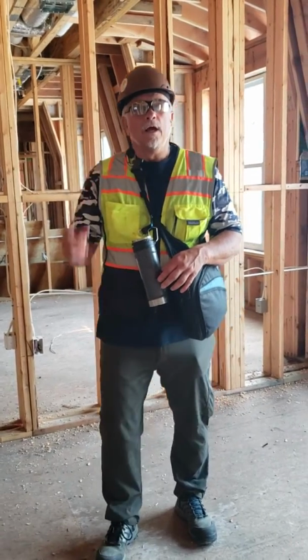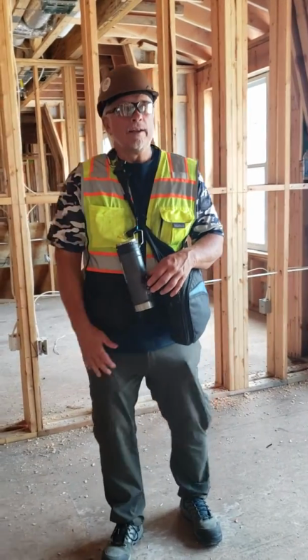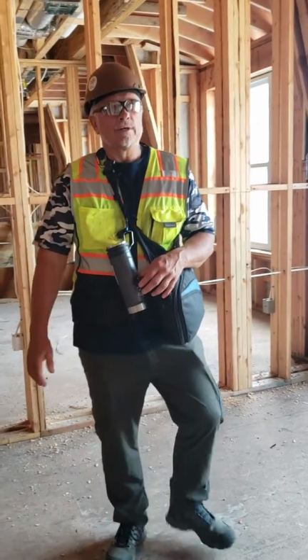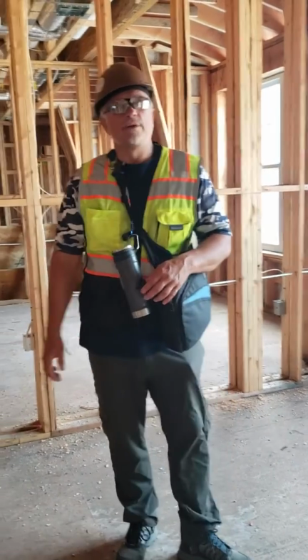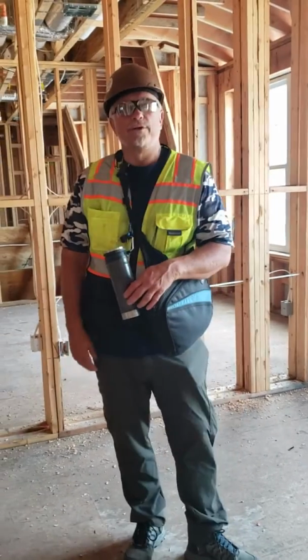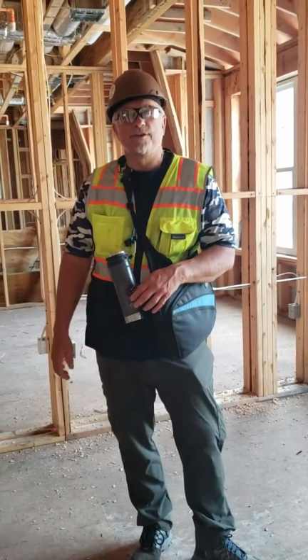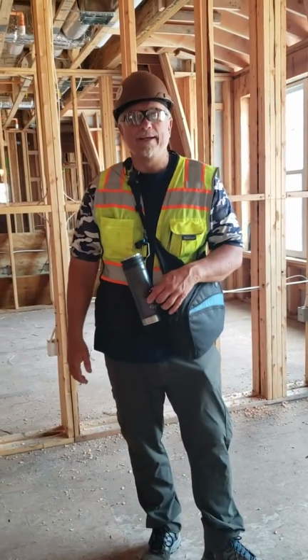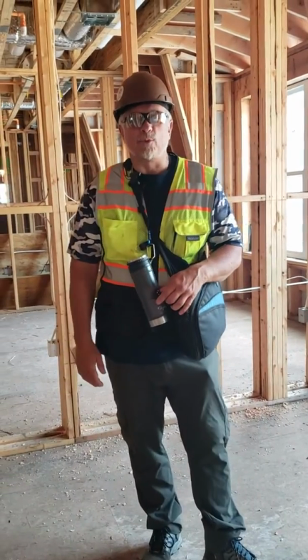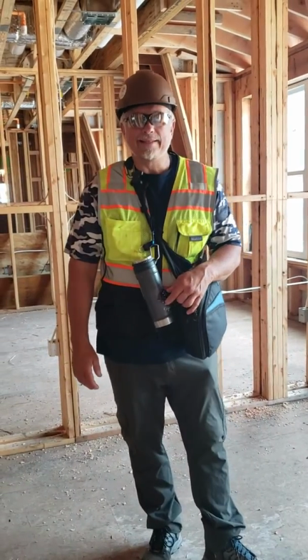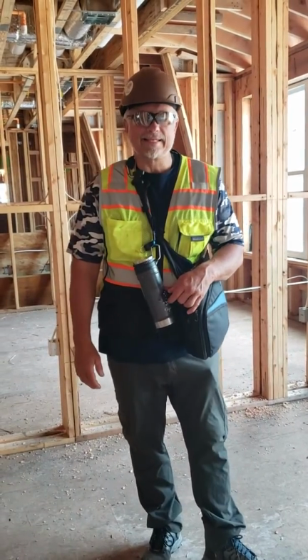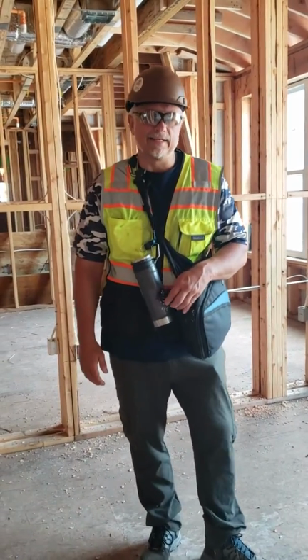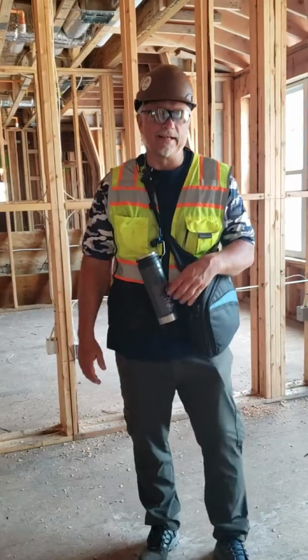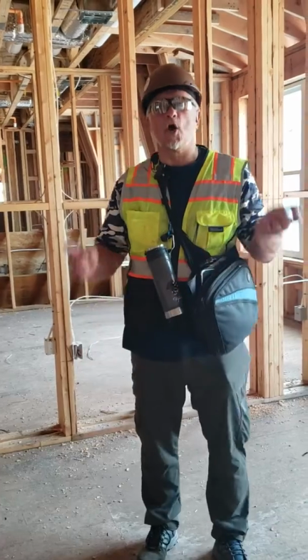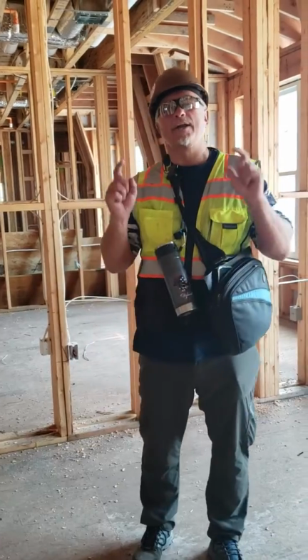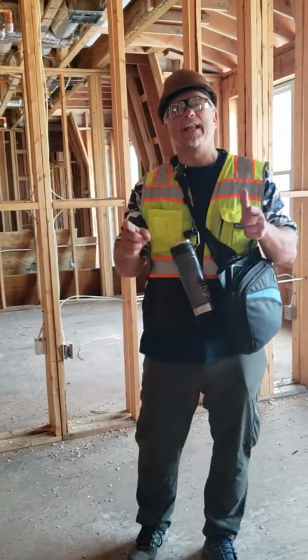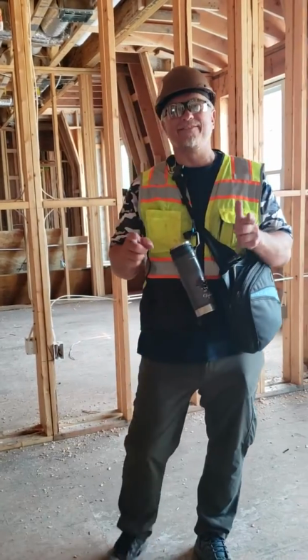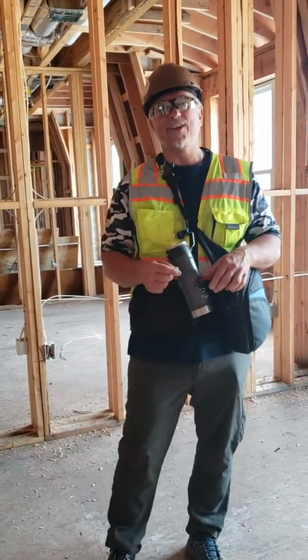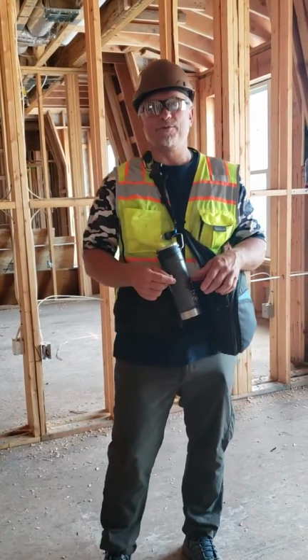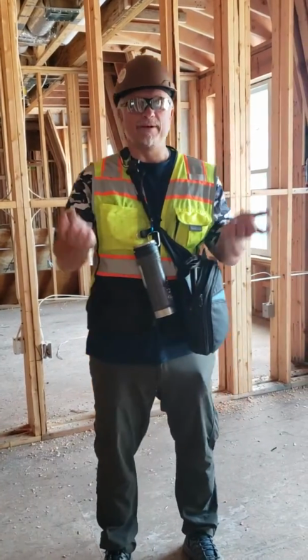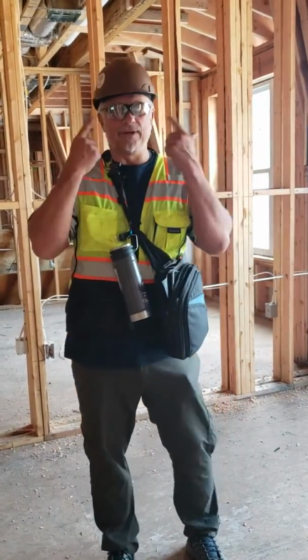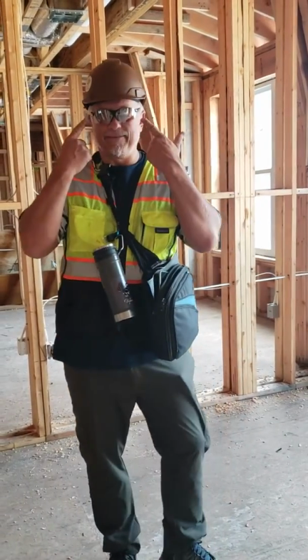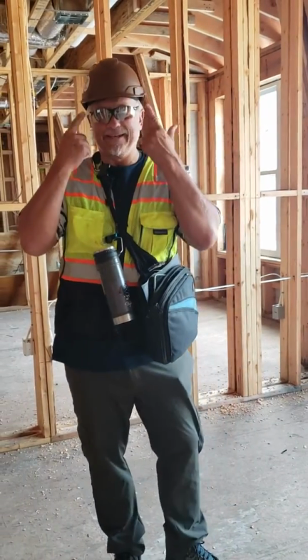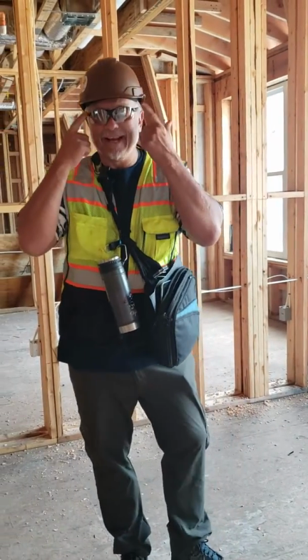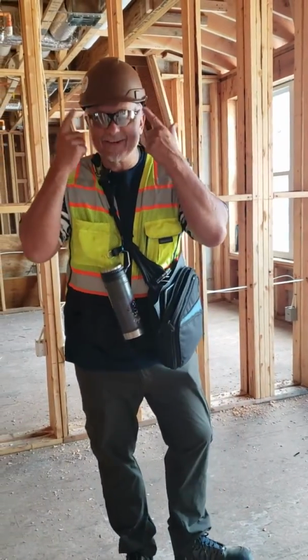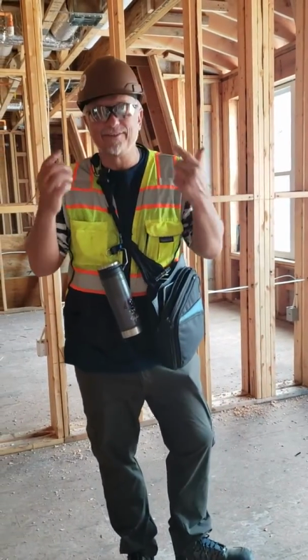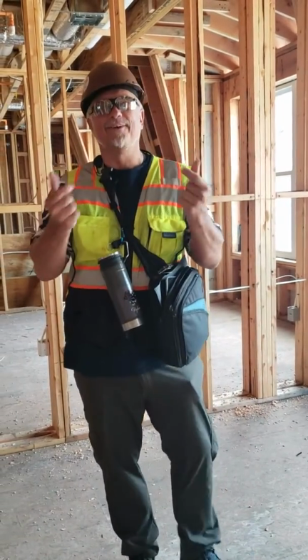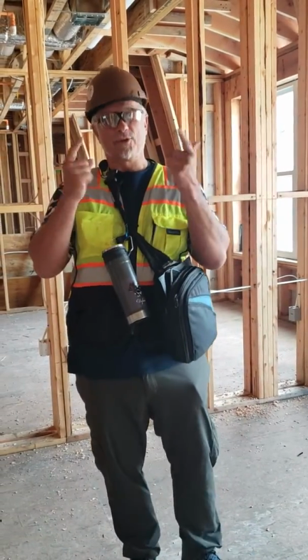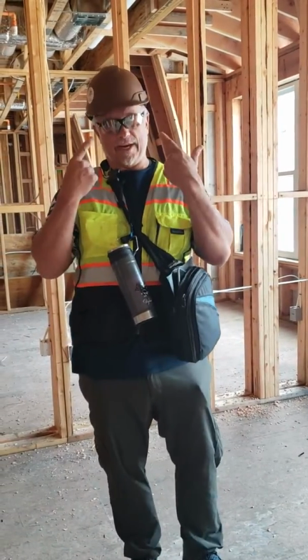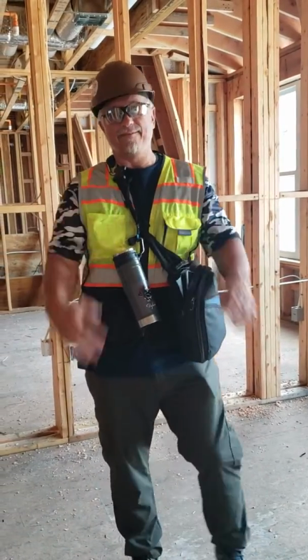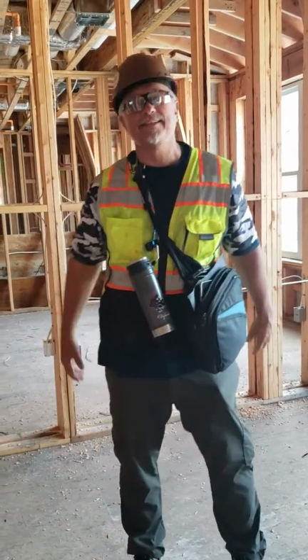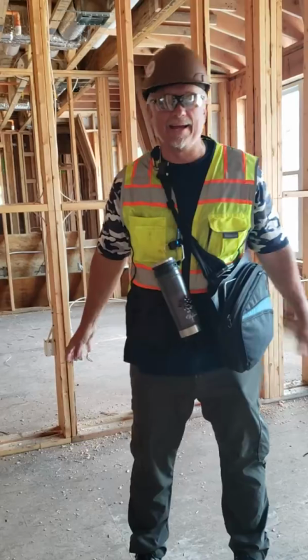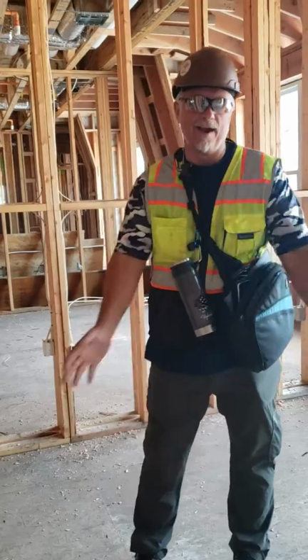All right, welcome to another edition of Mike's Rants. I got called out on my last video for not having my safety glasses on, so I'll make sure I have these this time around.